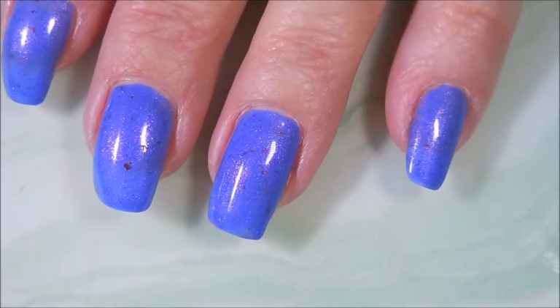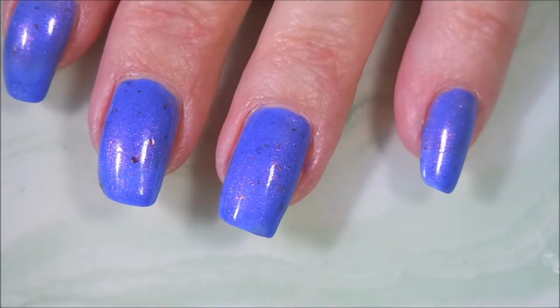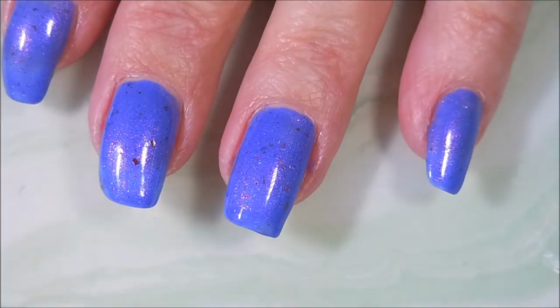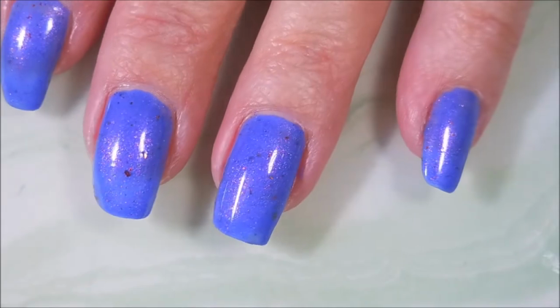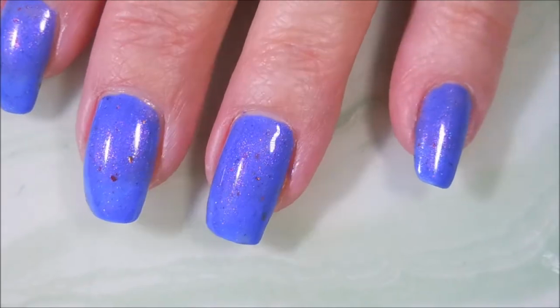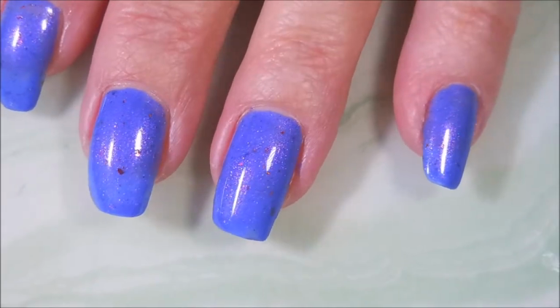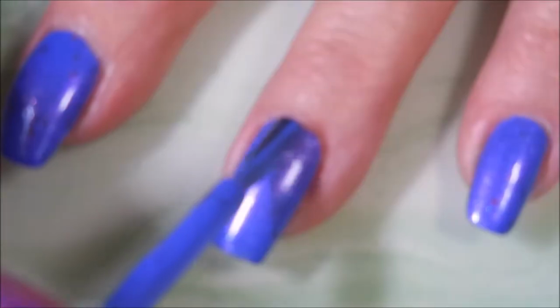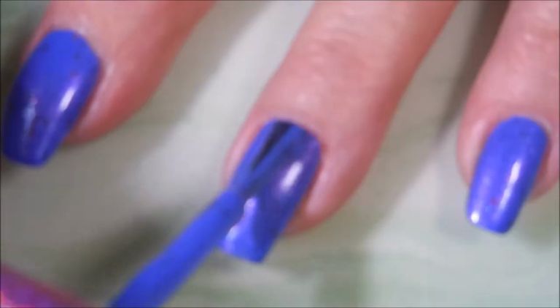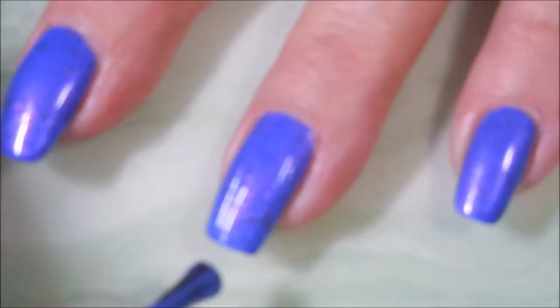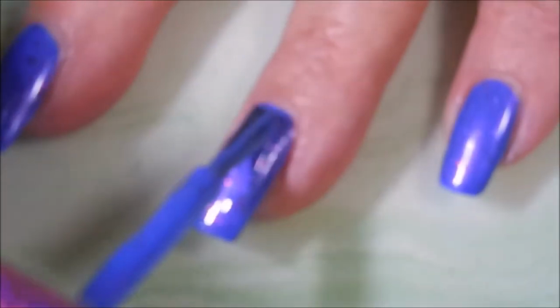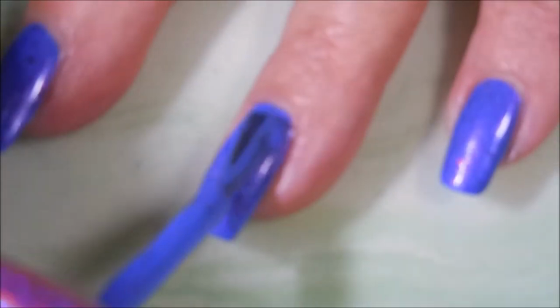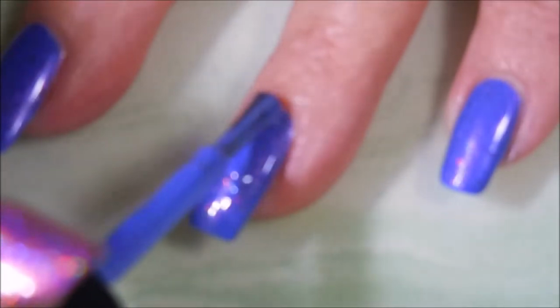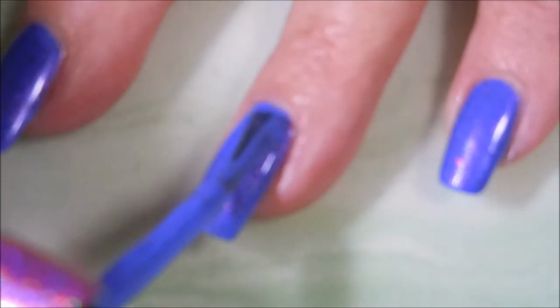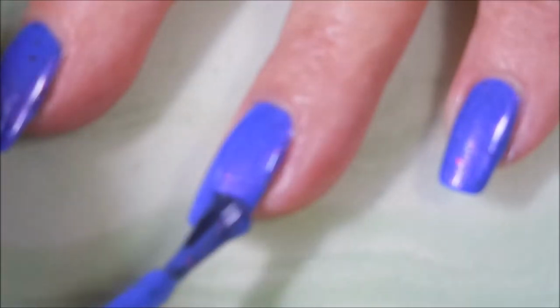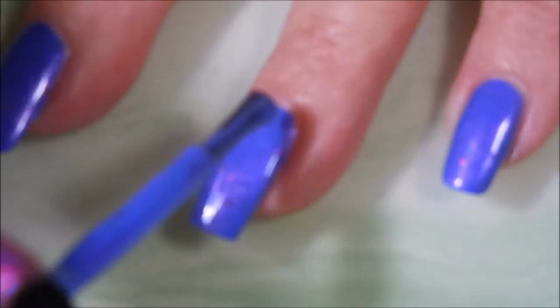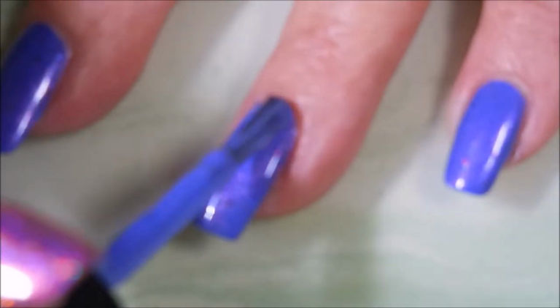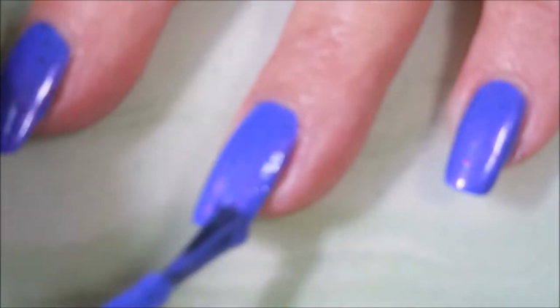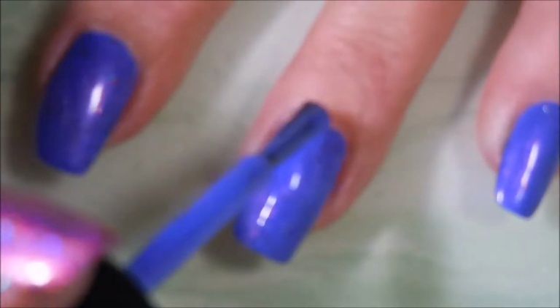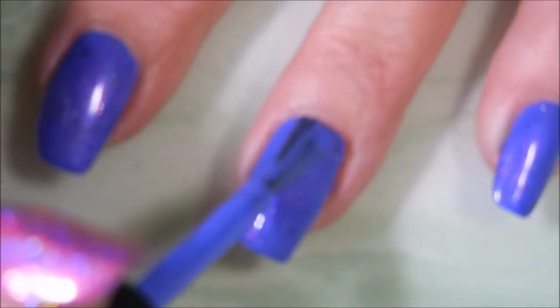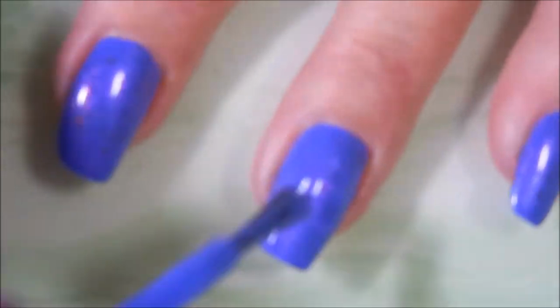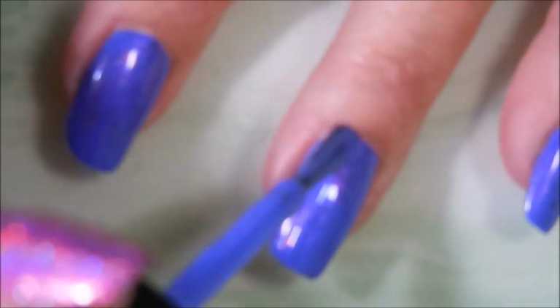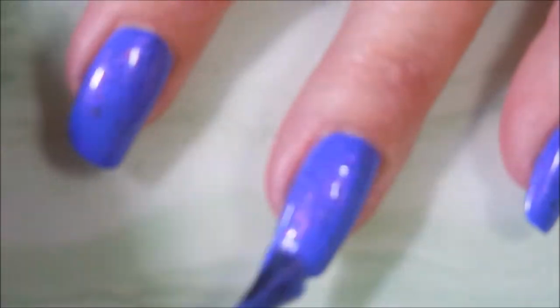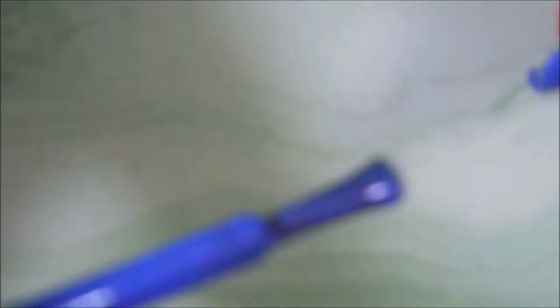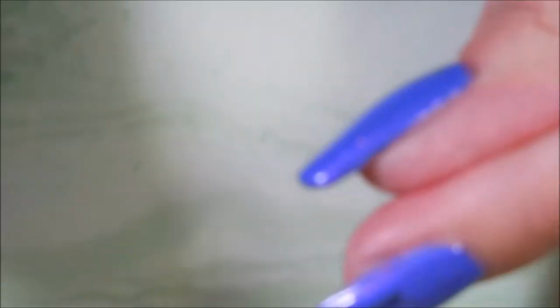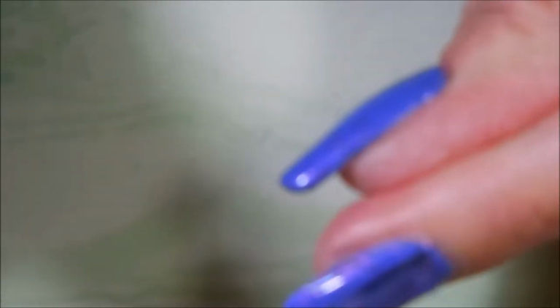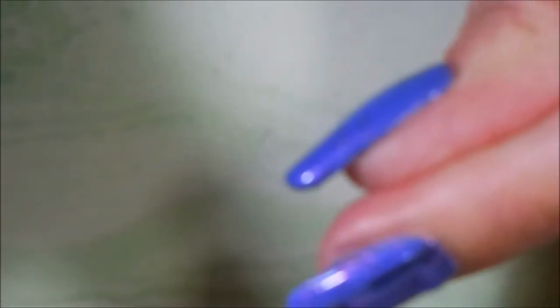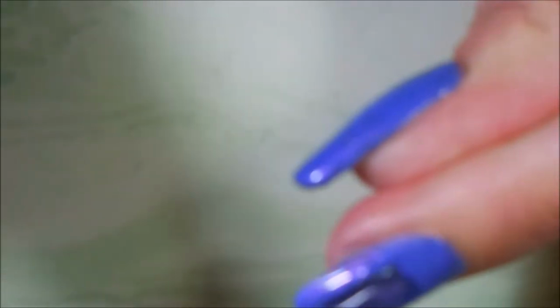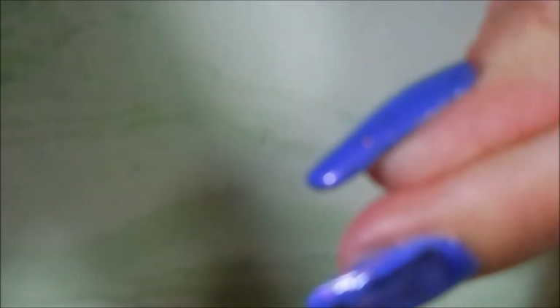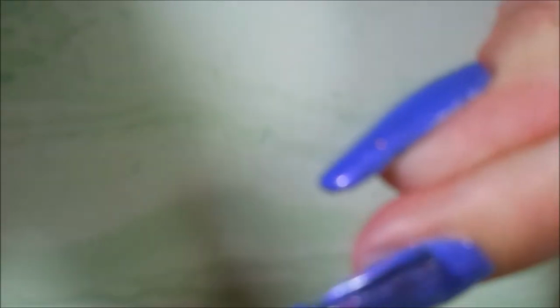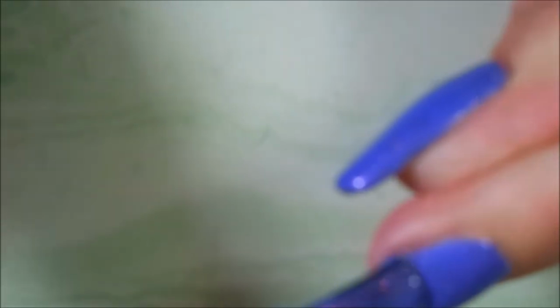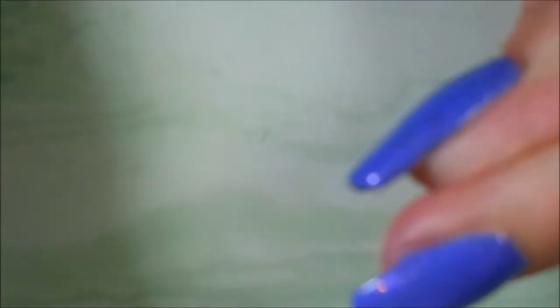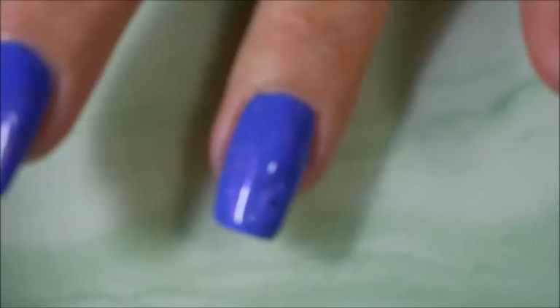I was so excited to wear this one. And here we go with our second coat. I apologize for the blurriness. Just wanted y'all to see that it did take two coats to build up to be opaque.